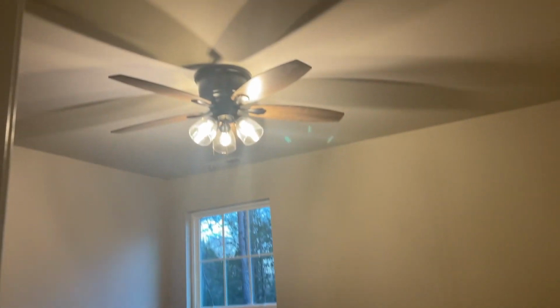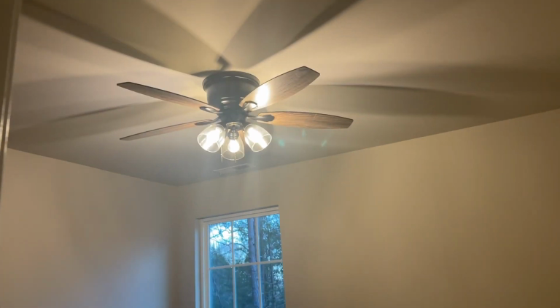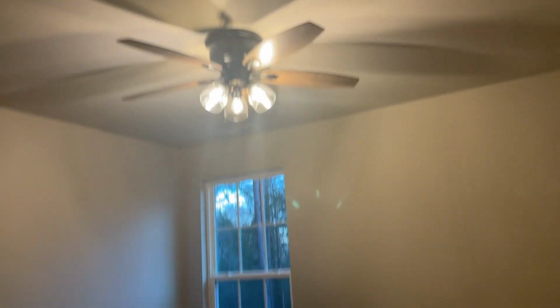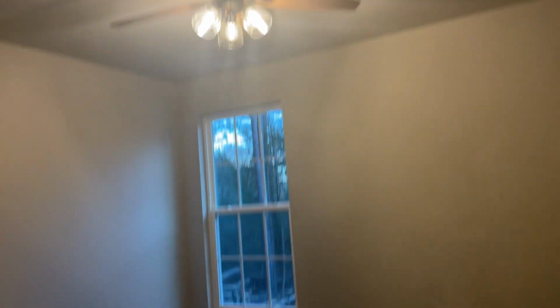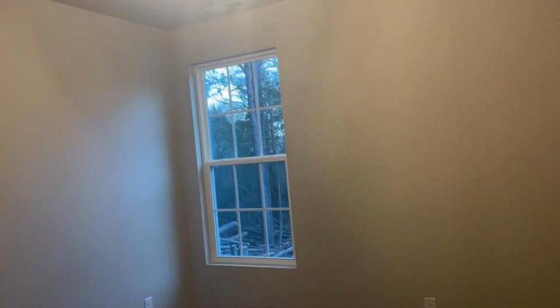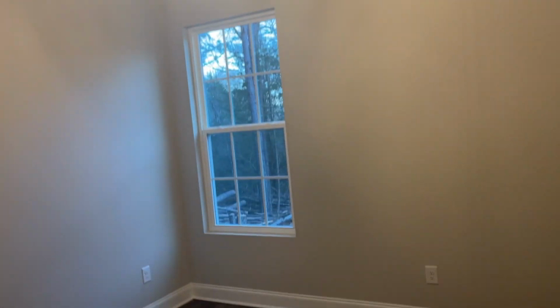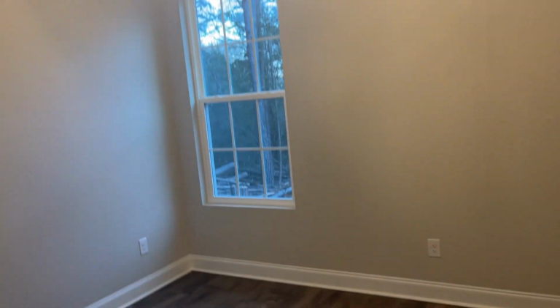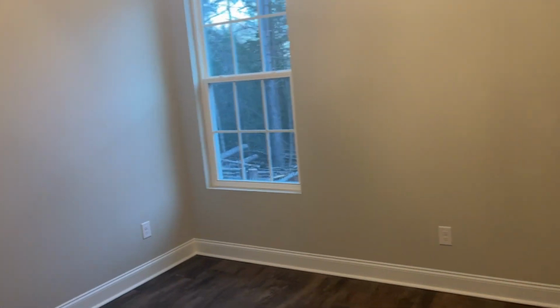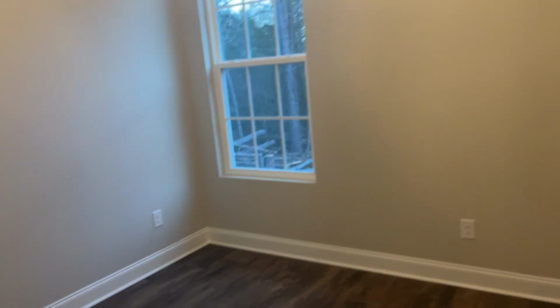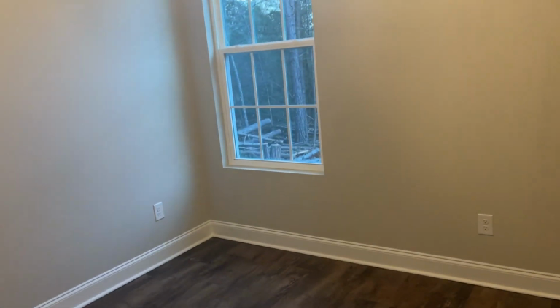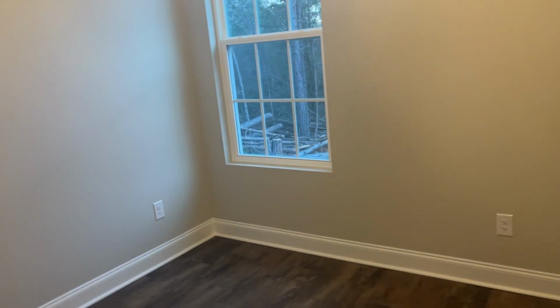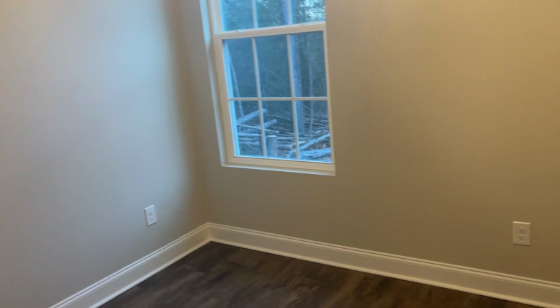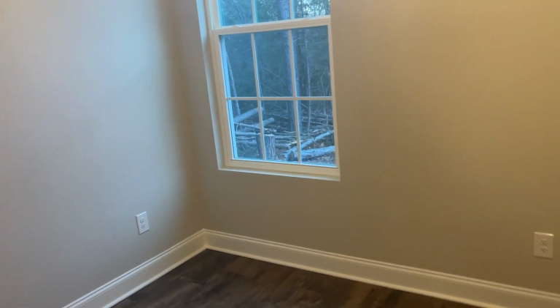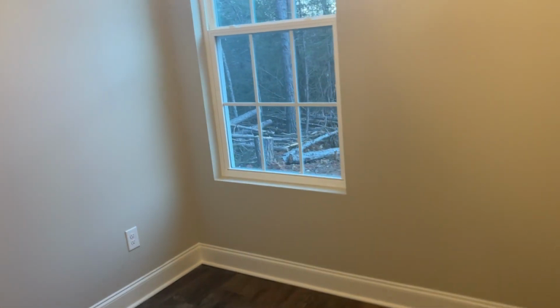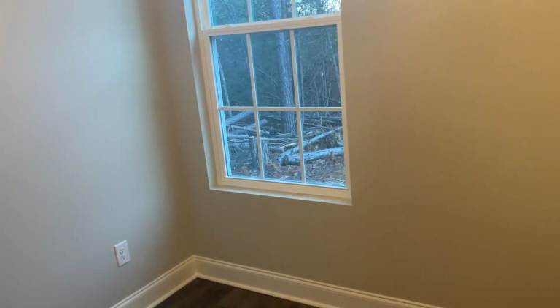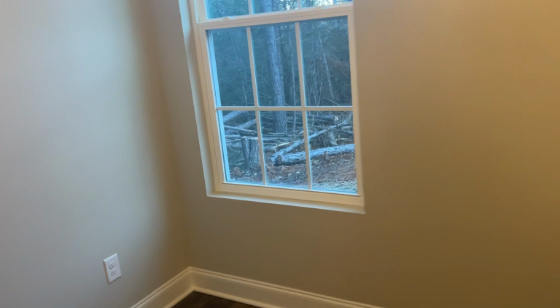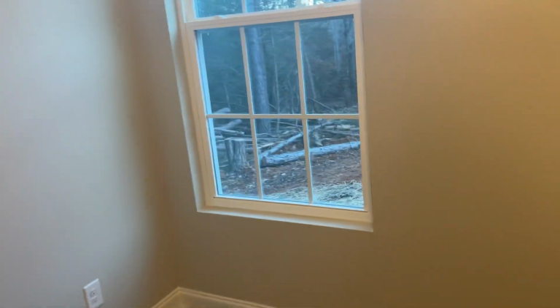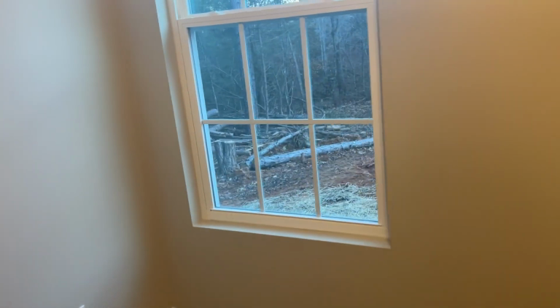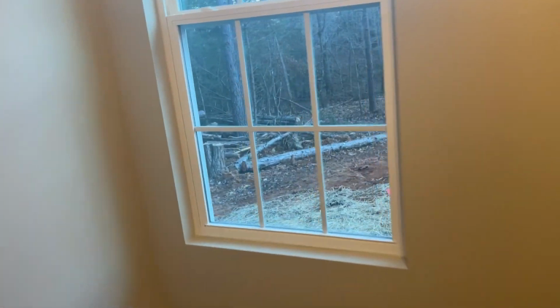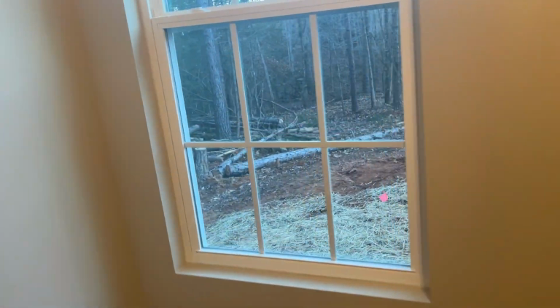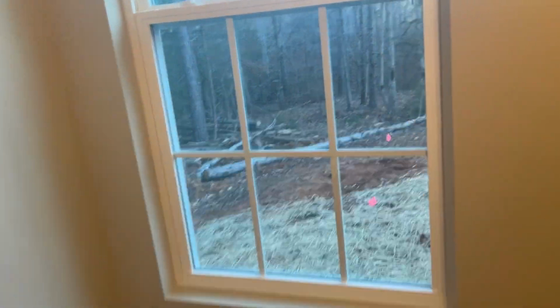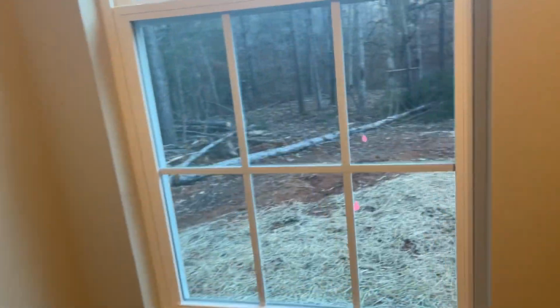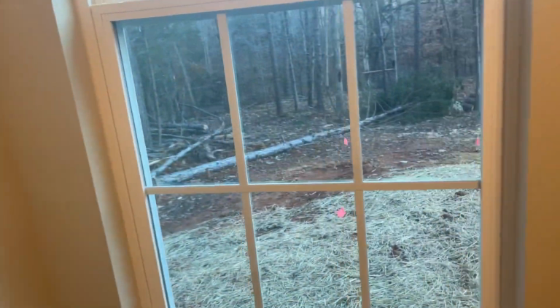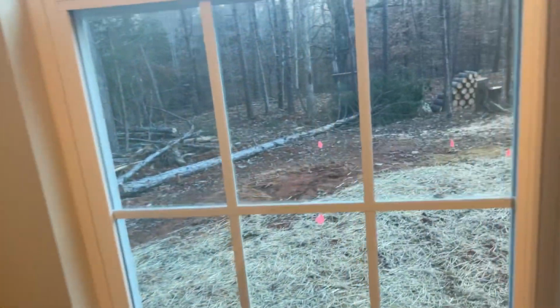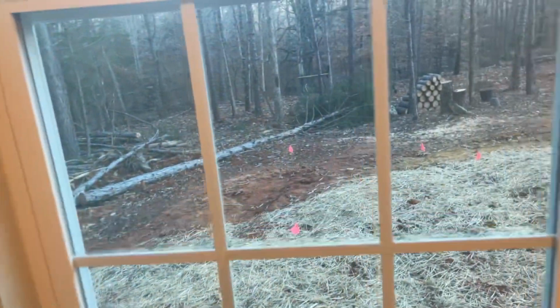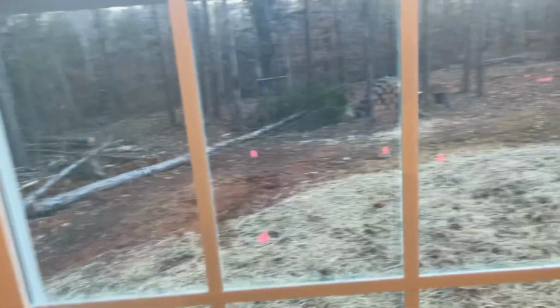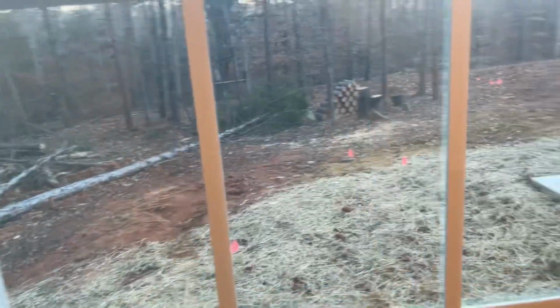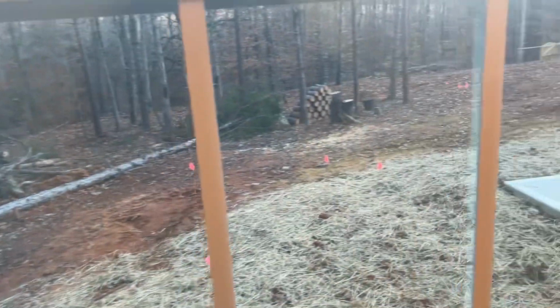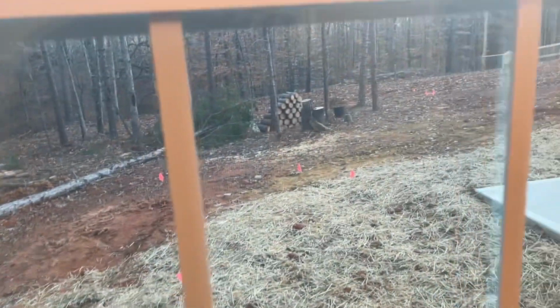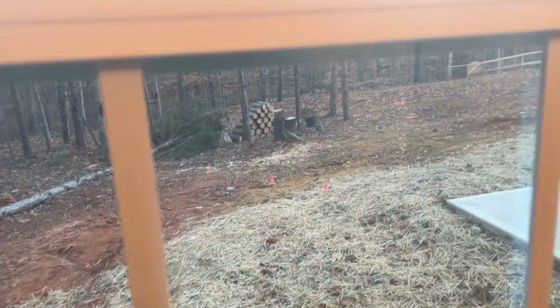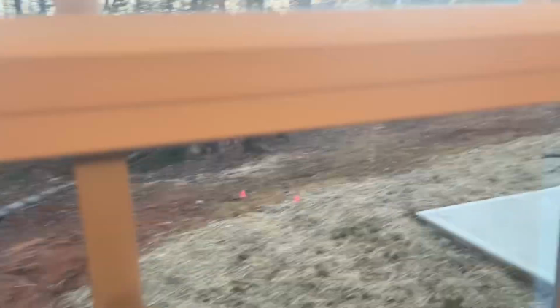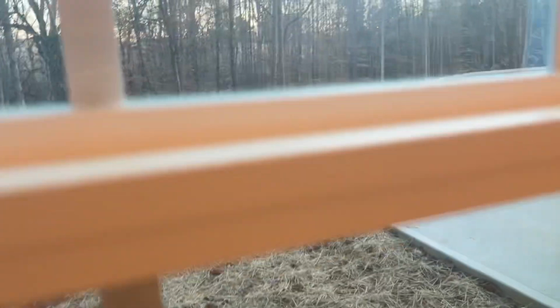The two secondary bedrooms are kind of identical. And this is the rear view of the house in the woods.